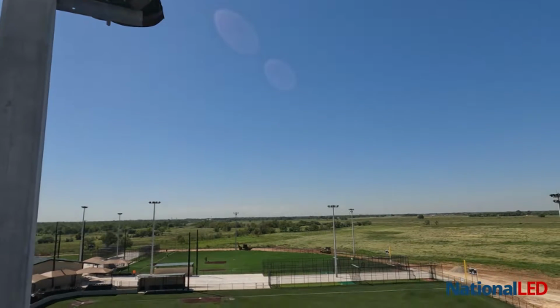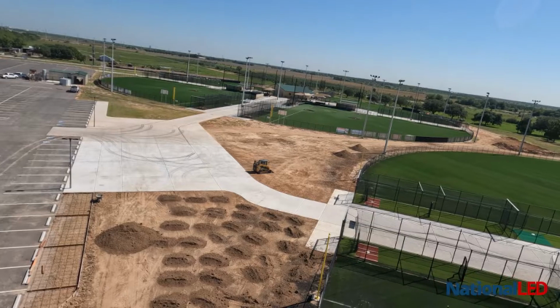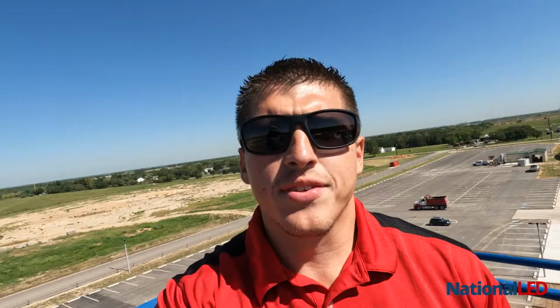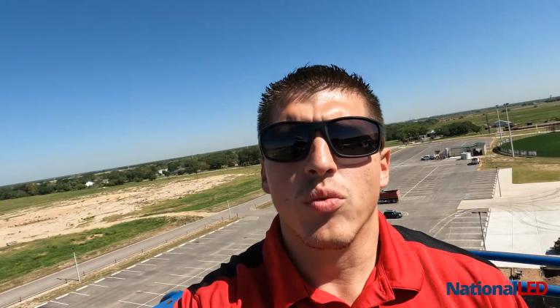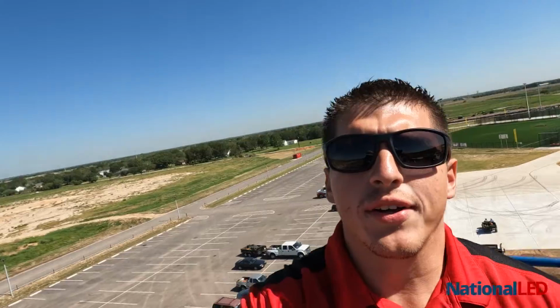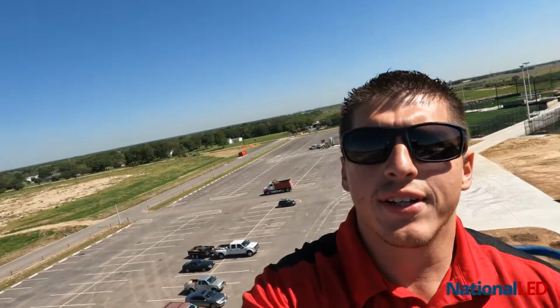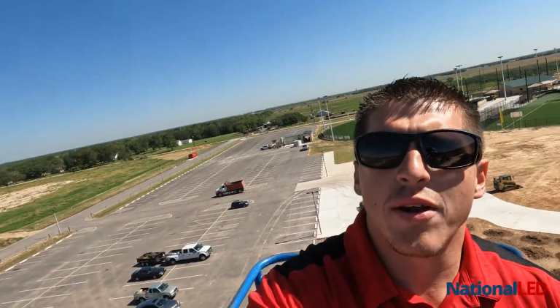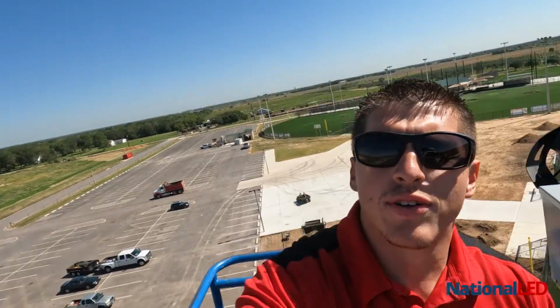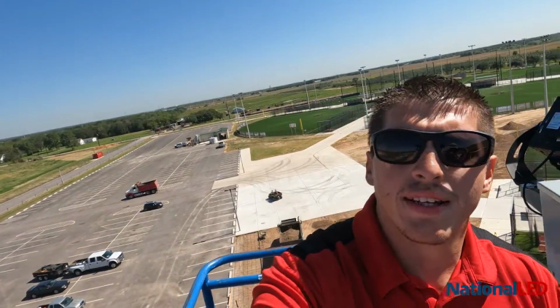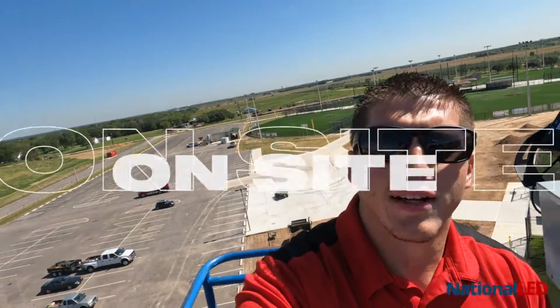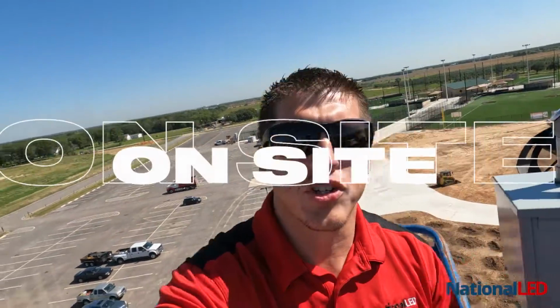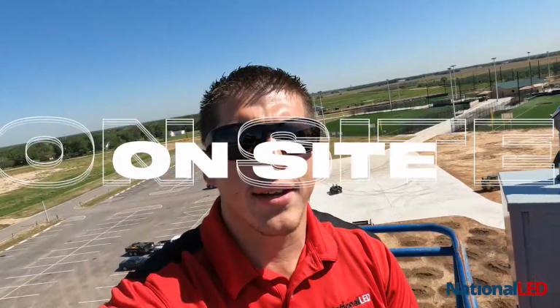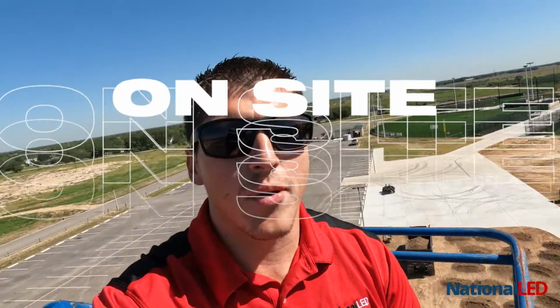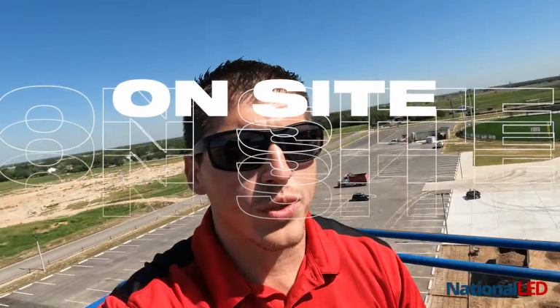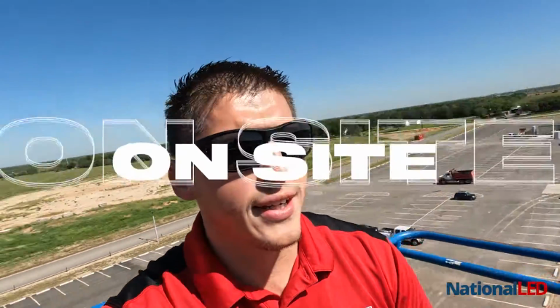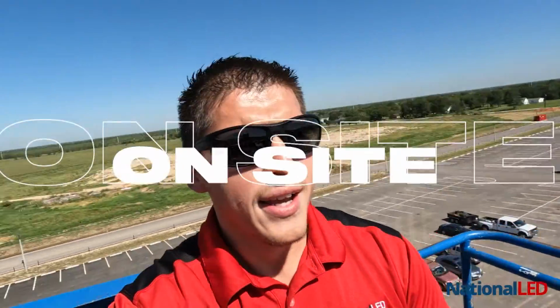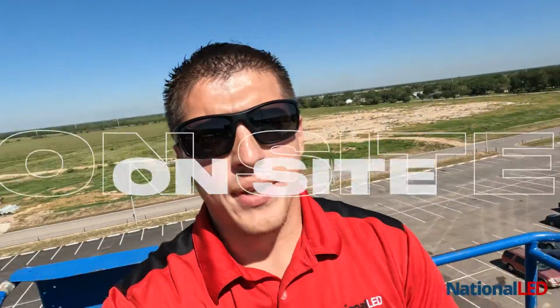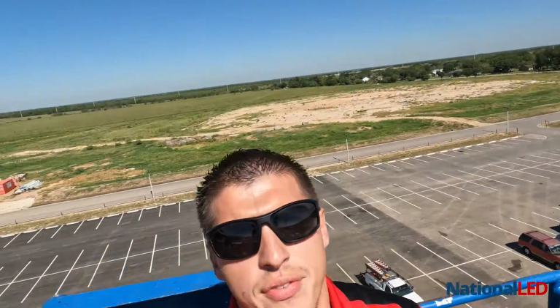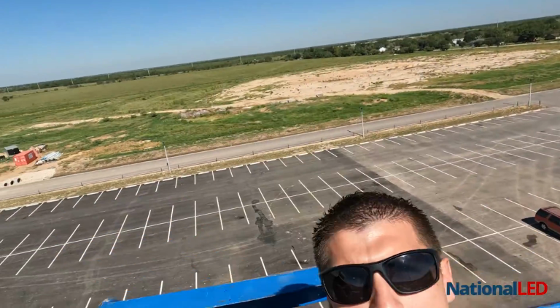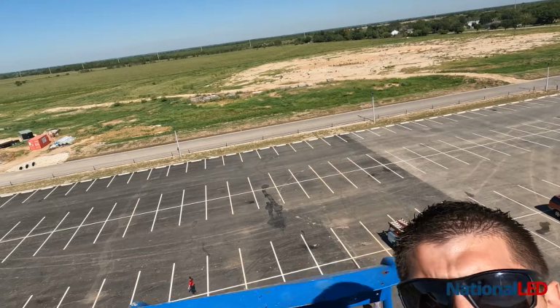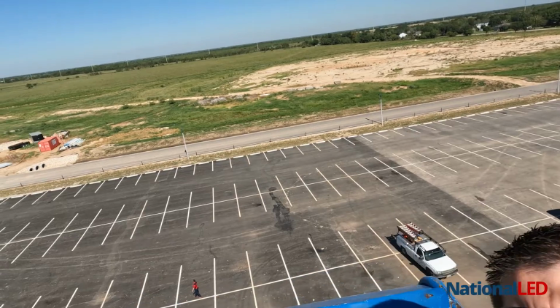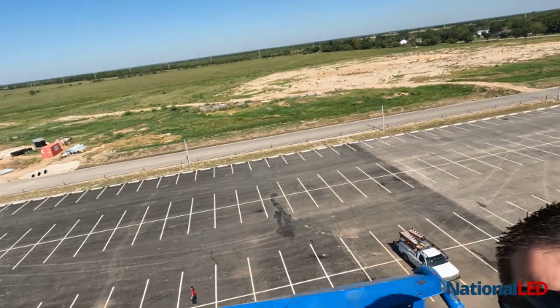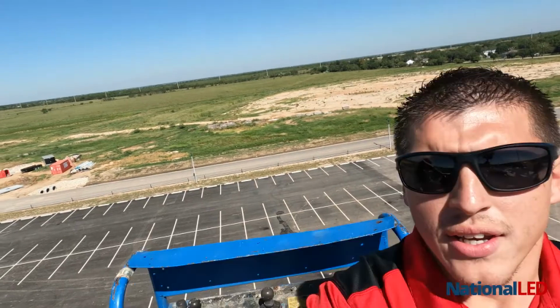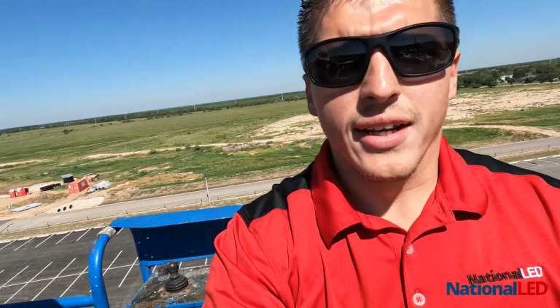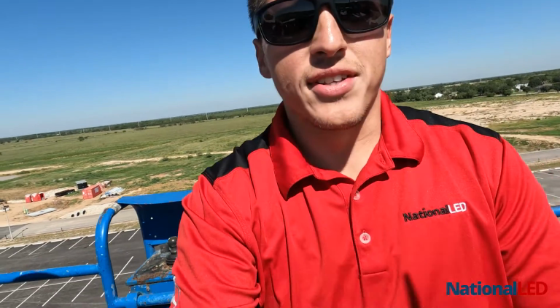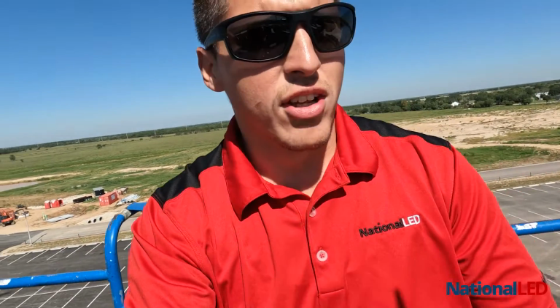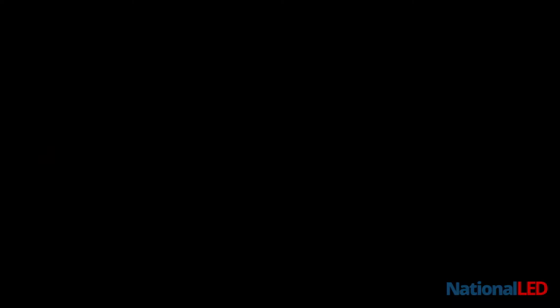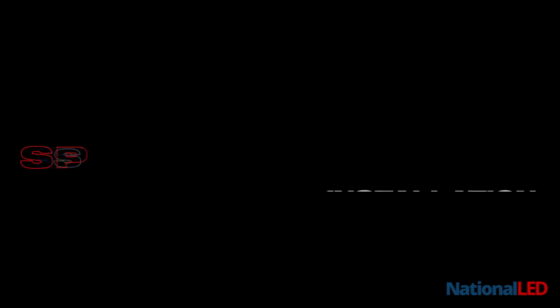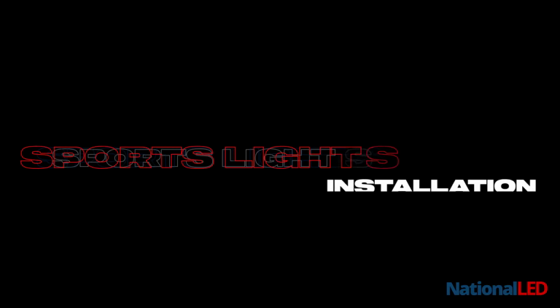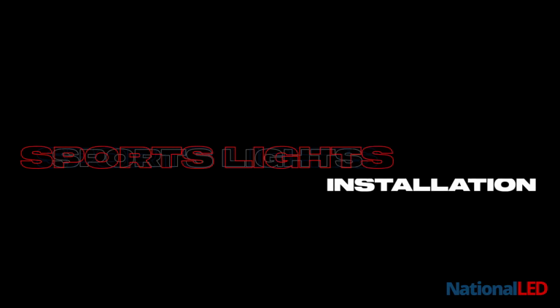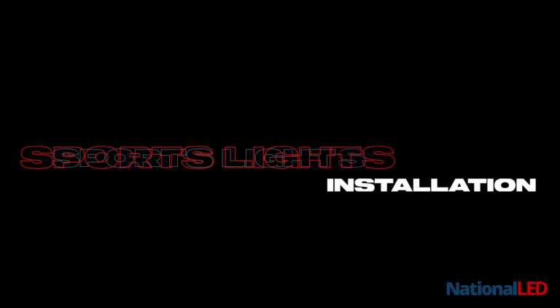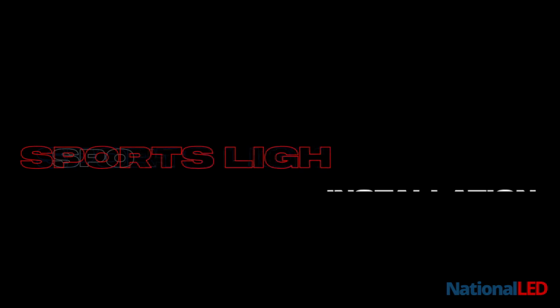Good morning guys, we're out here at Diamonds on Daily out in Sugar Land. I'm here with Lee up in the lift, and Lee's going to tell us a little bit about how to install the sports lighting fixtures.